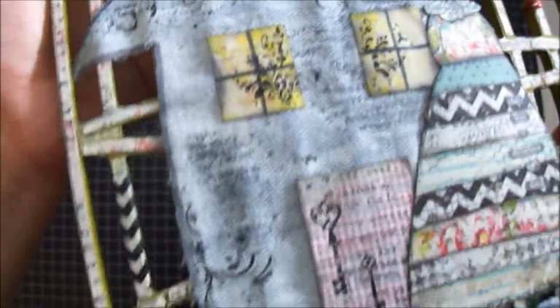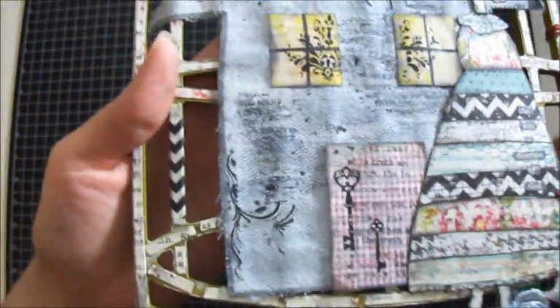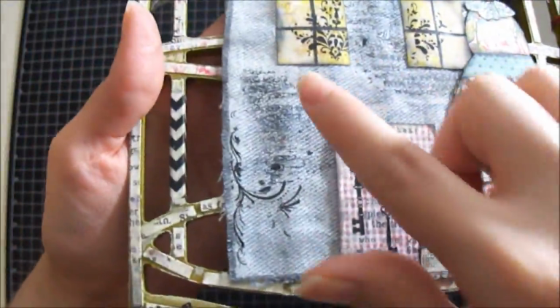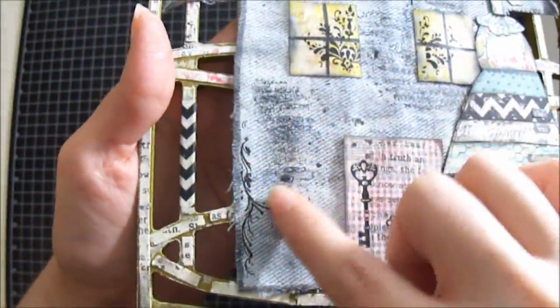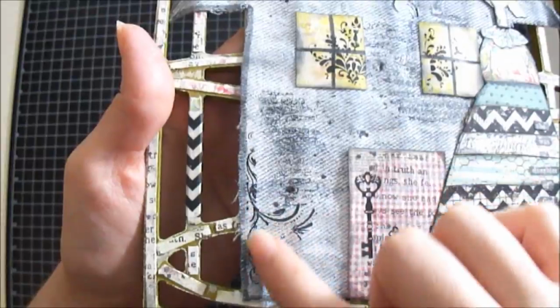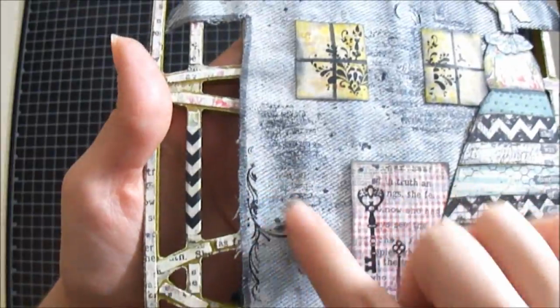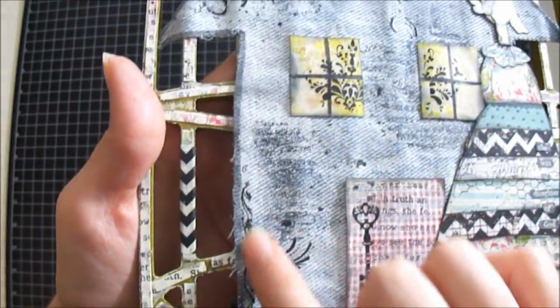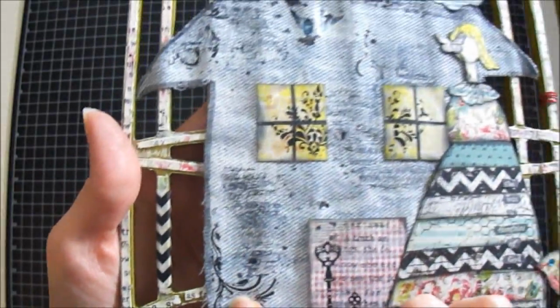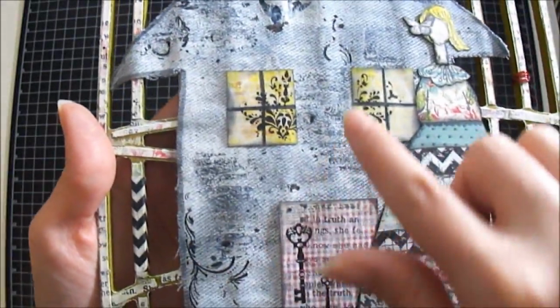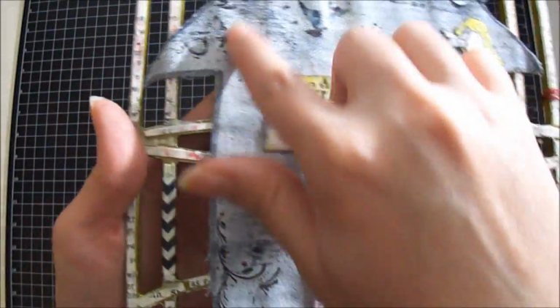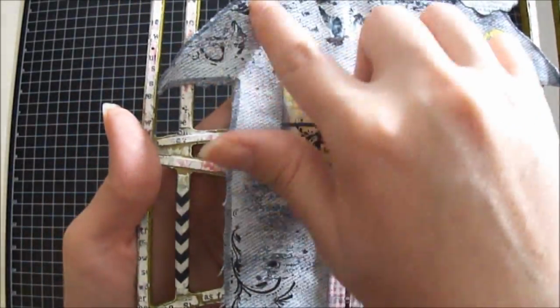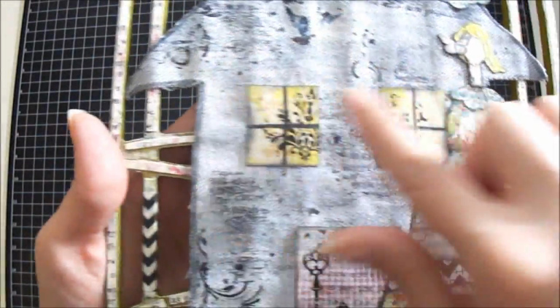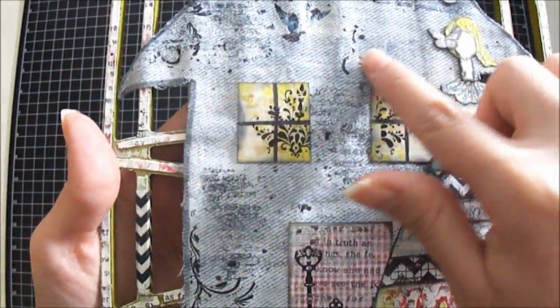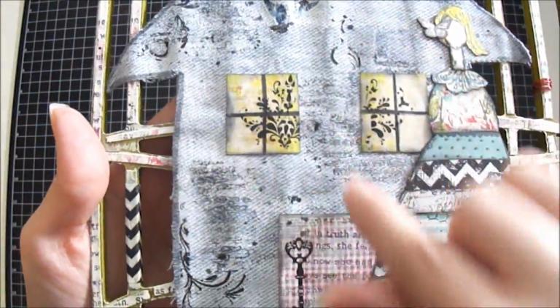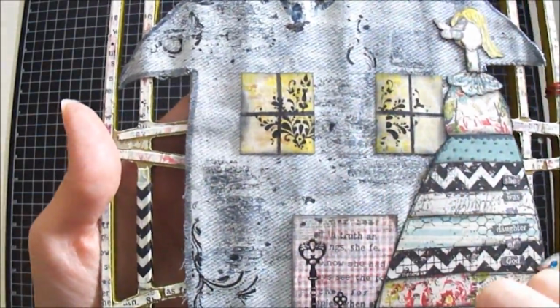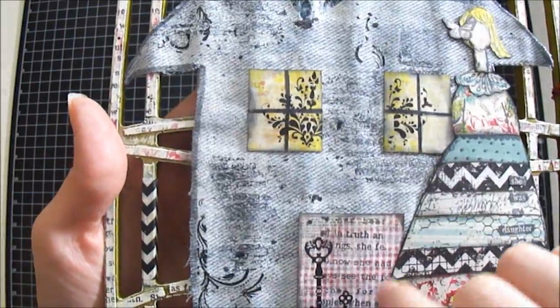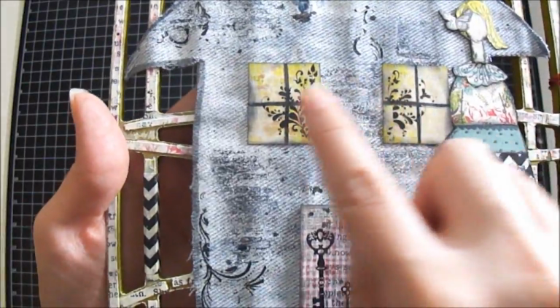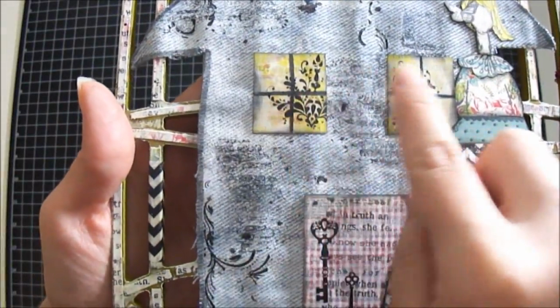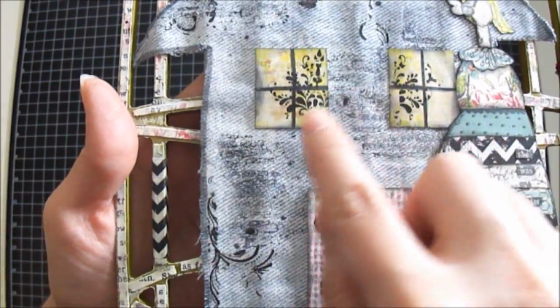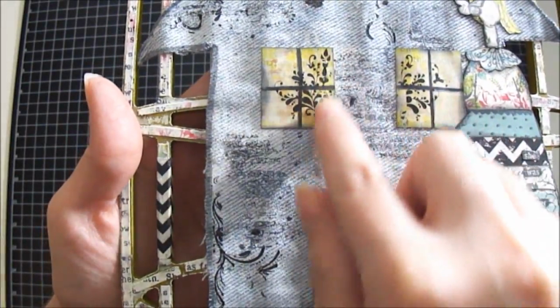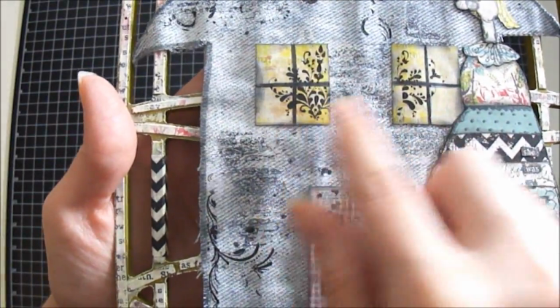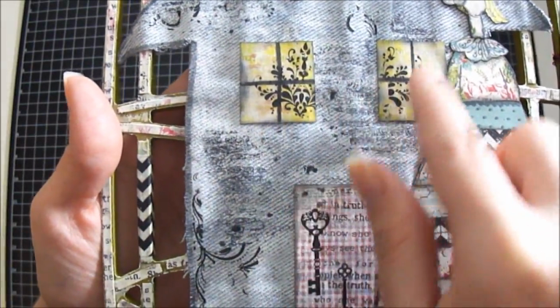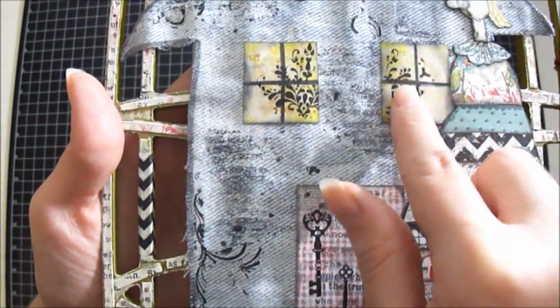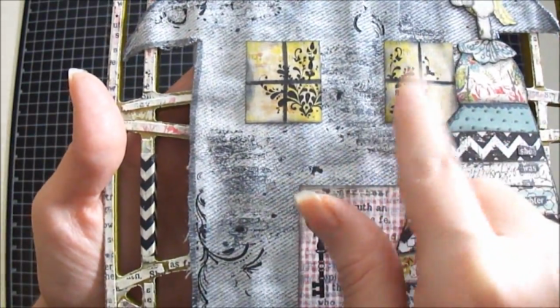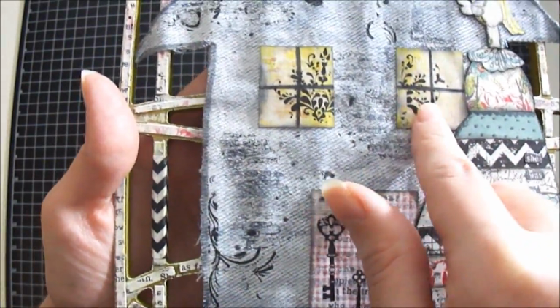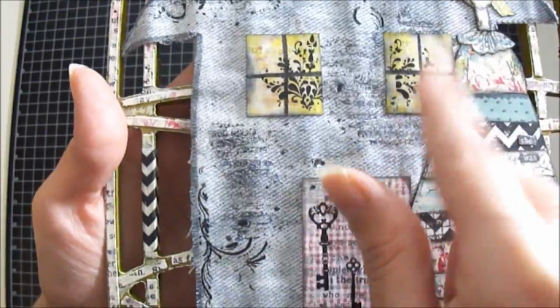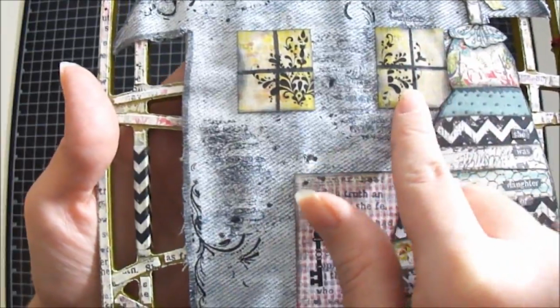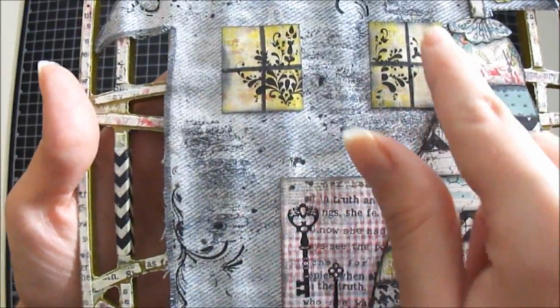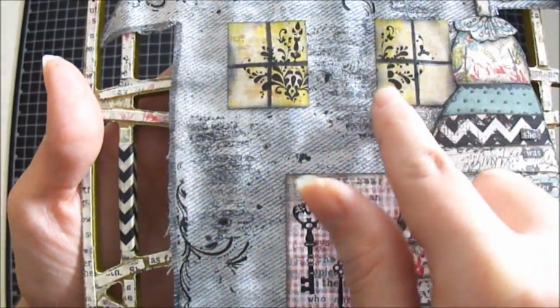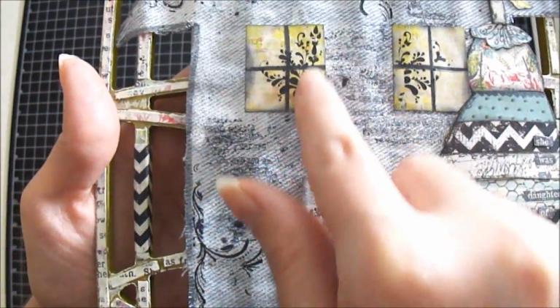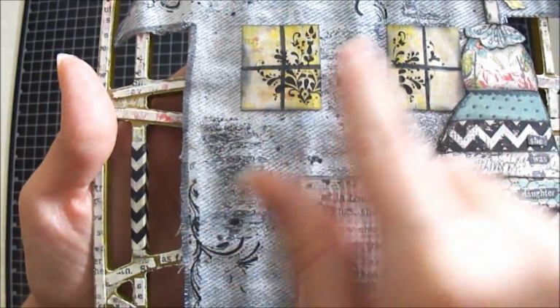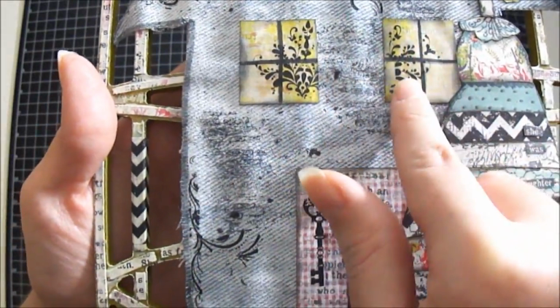I also used more rub-ons throughout the house right here, and also right here in the corner — these are also from Kaiser Craft. Then I decided to cut two little windows out using the same paper from Glitz, and I used some rub-ons on the inside as well.